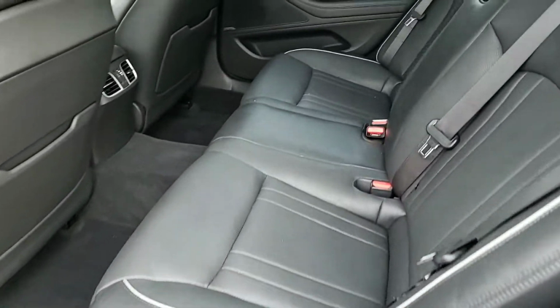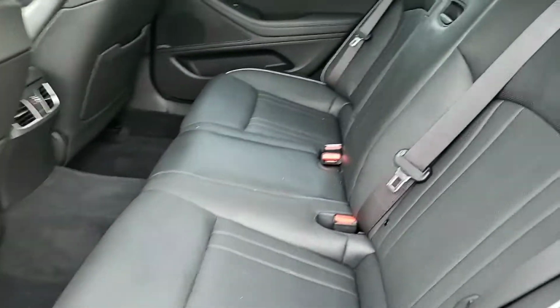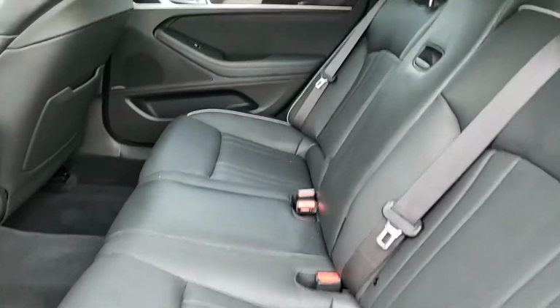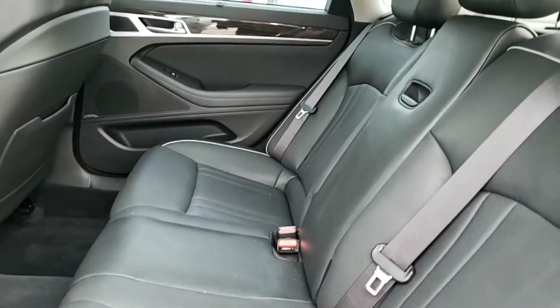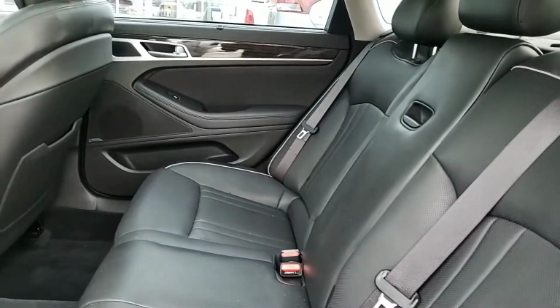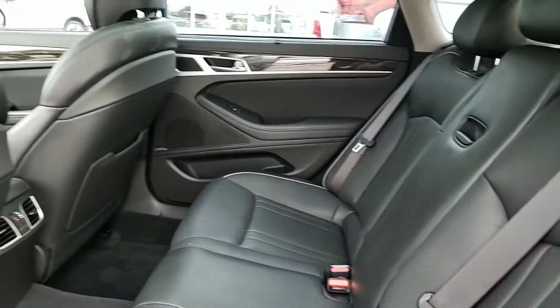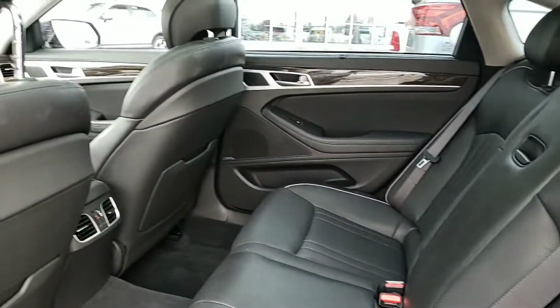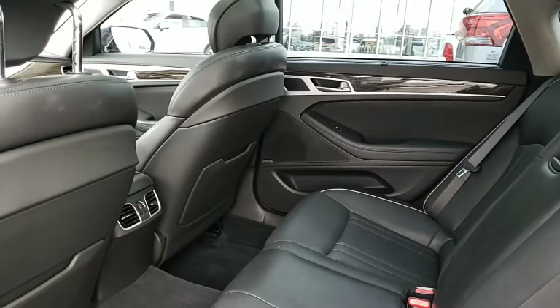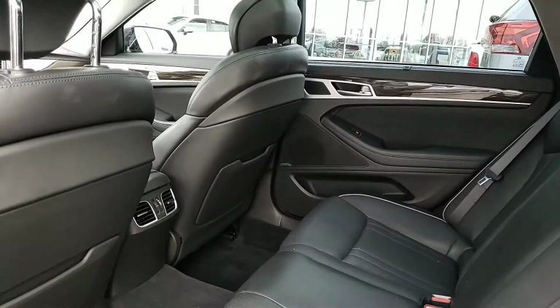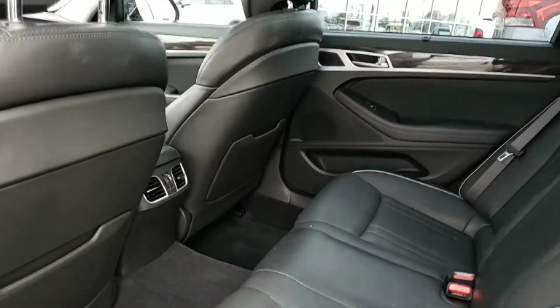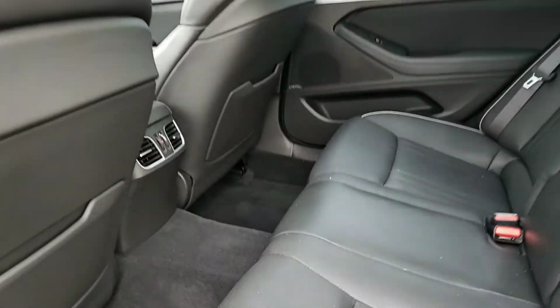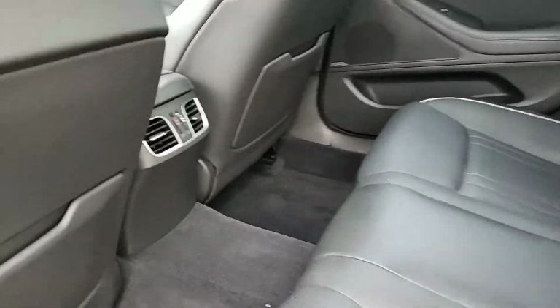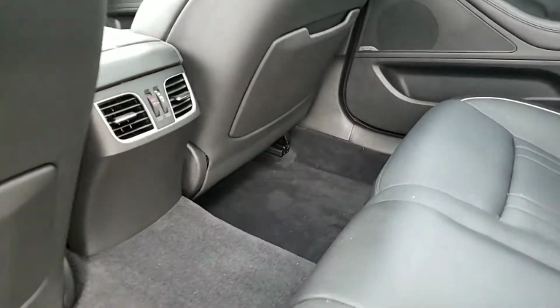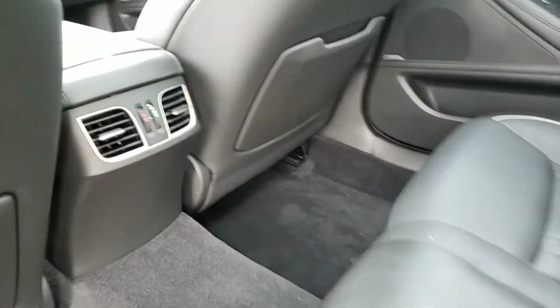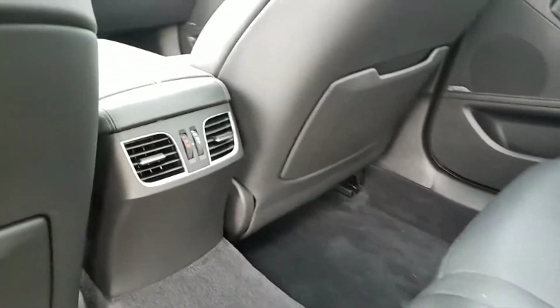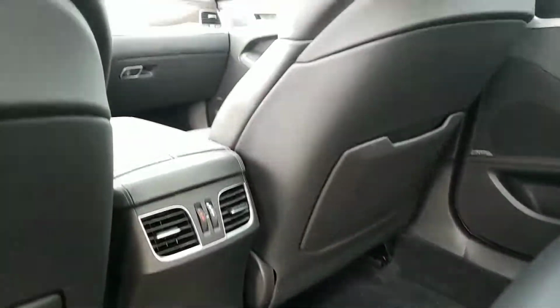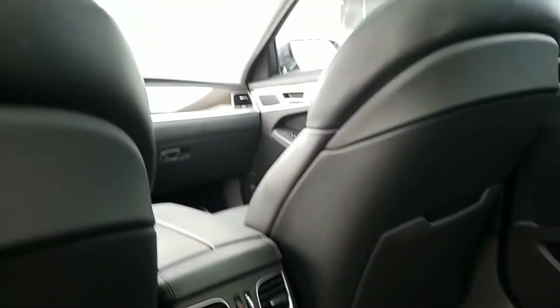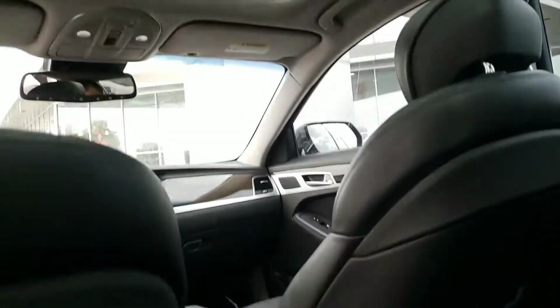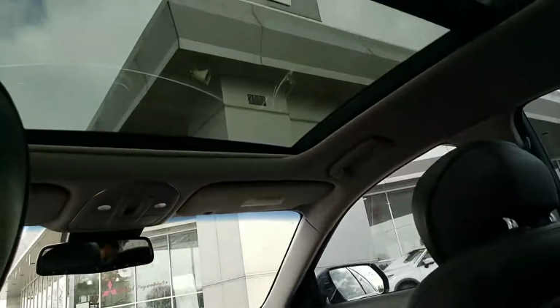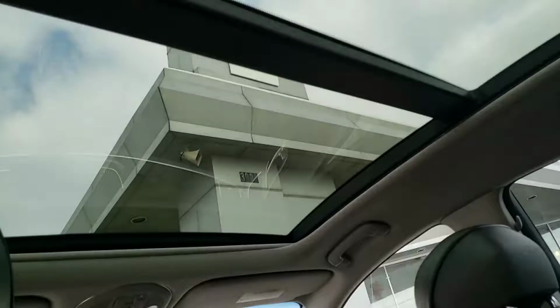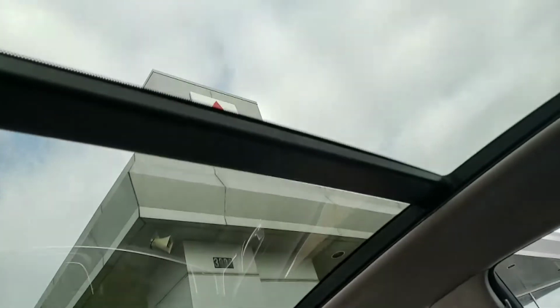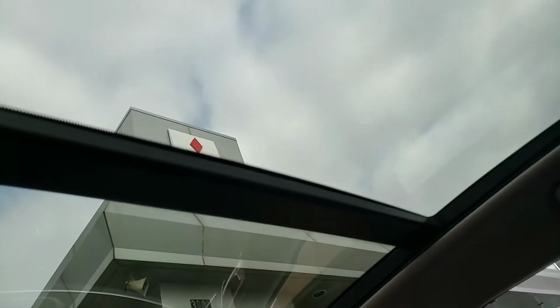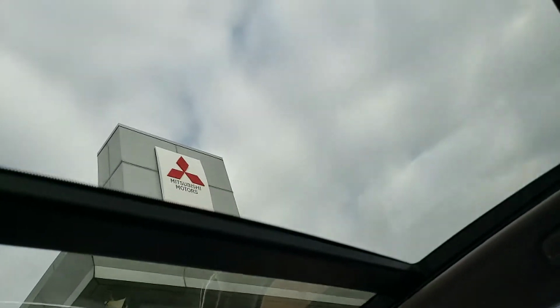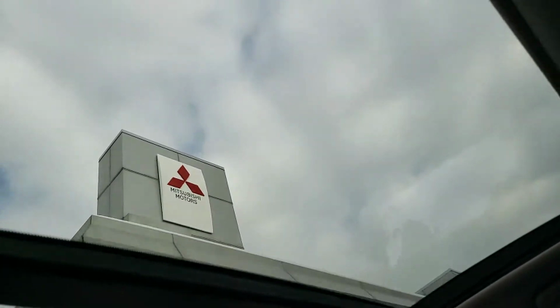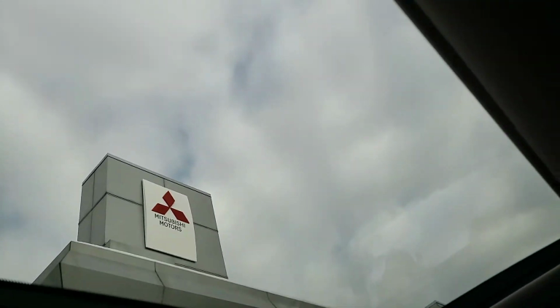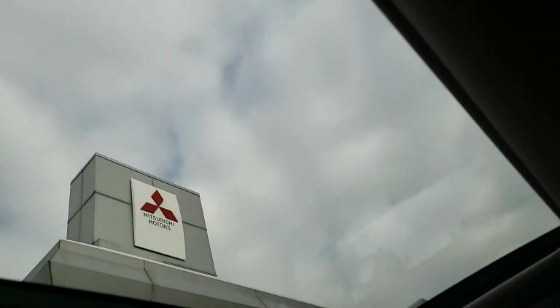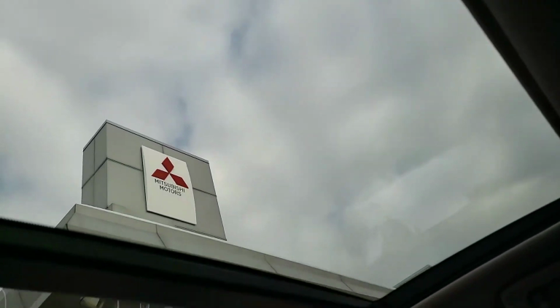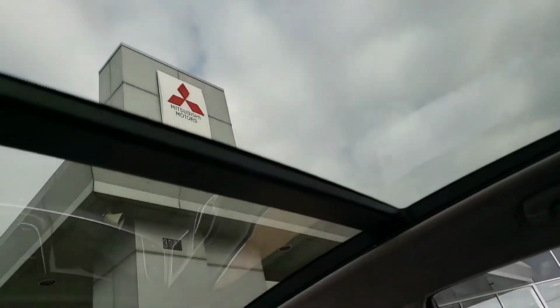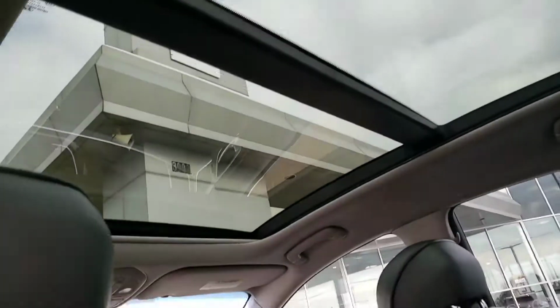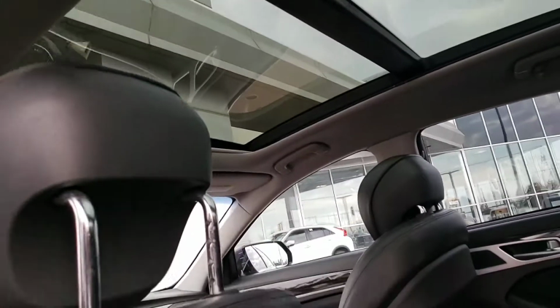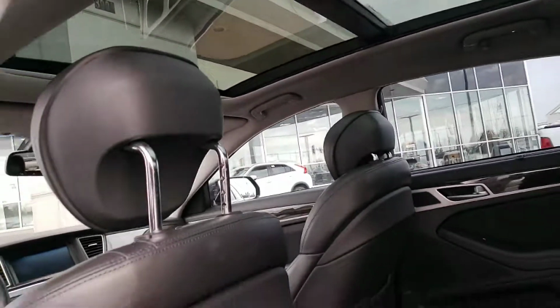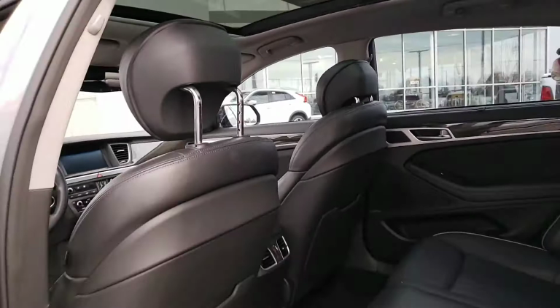There's plenty of legroom back here. It also has the rear airbags, and here's a nice view of the panoramic roof.